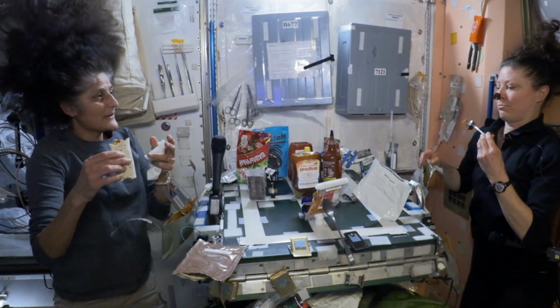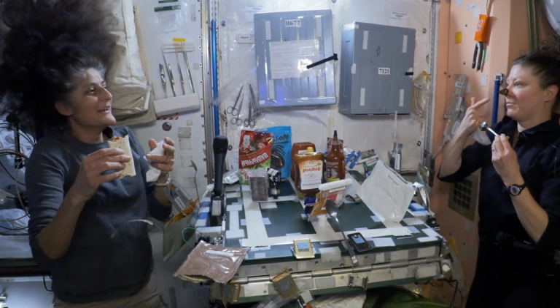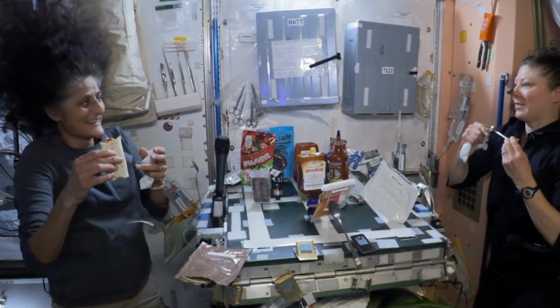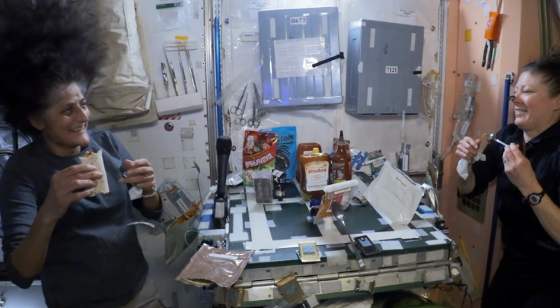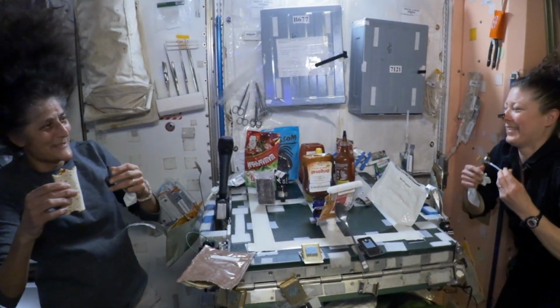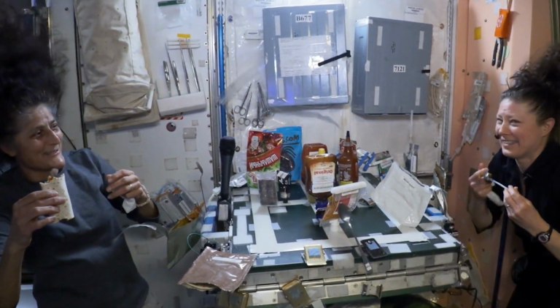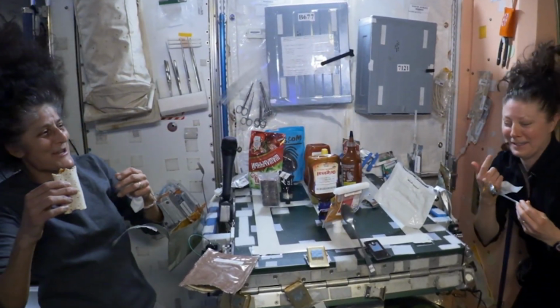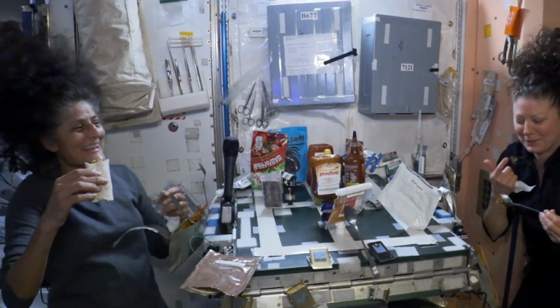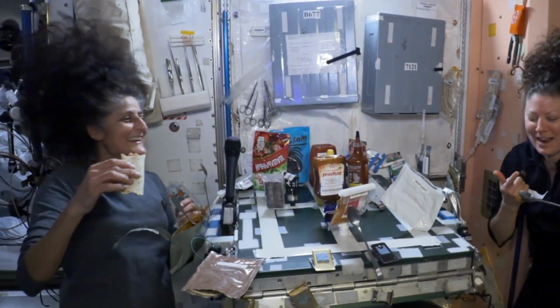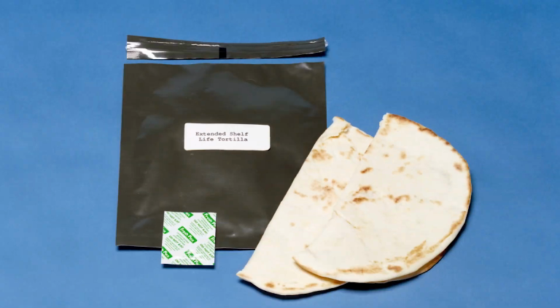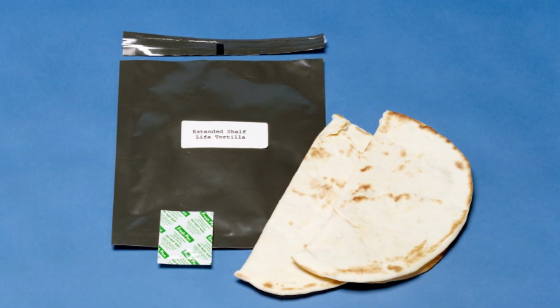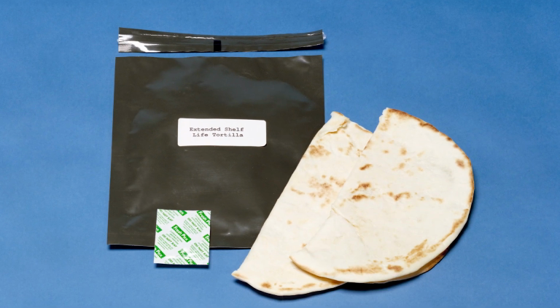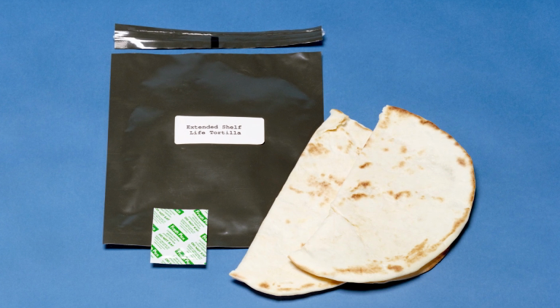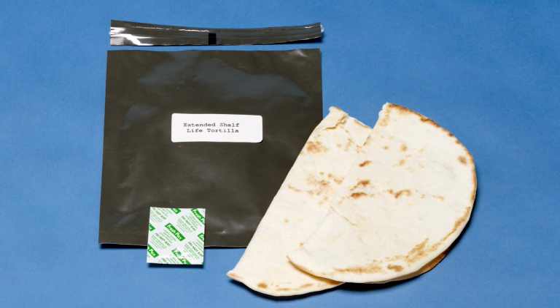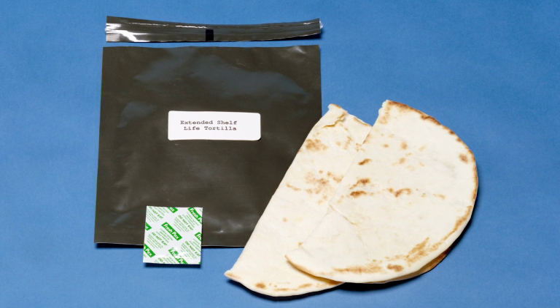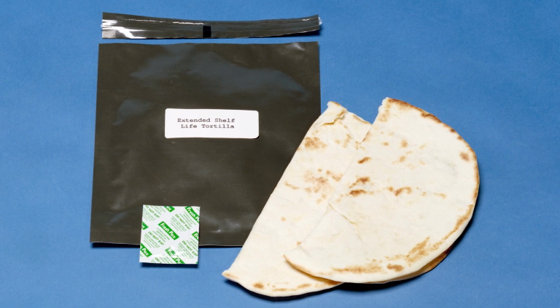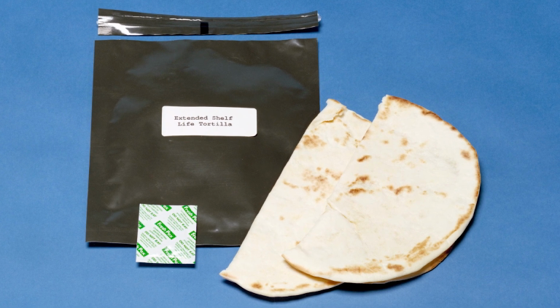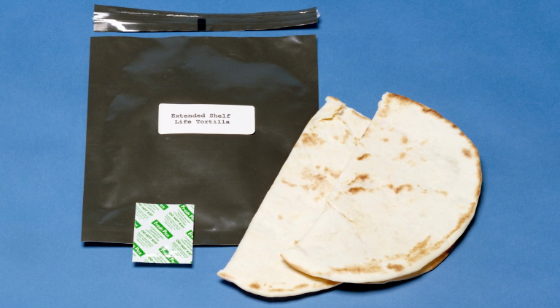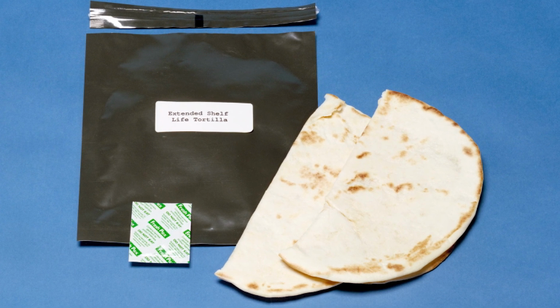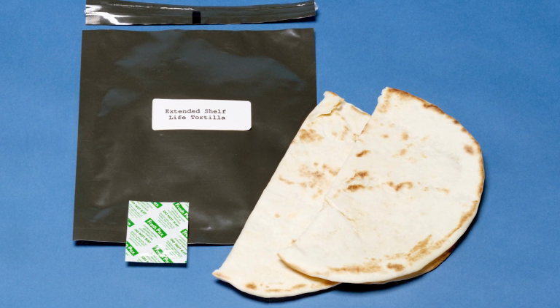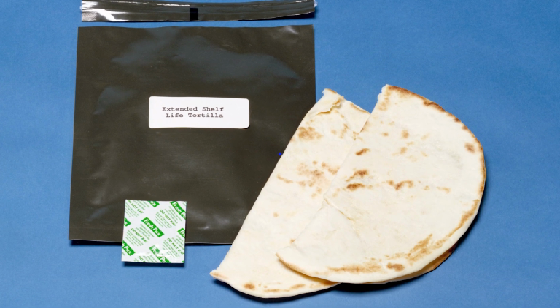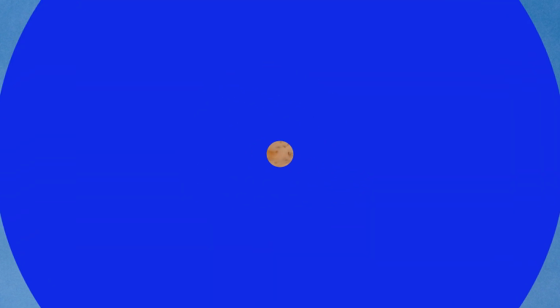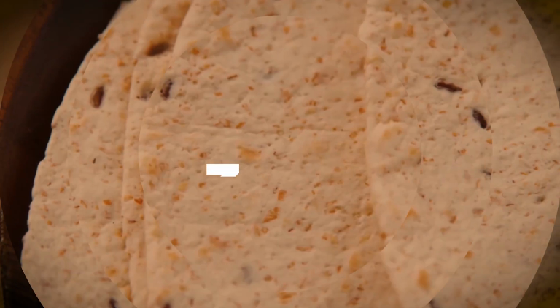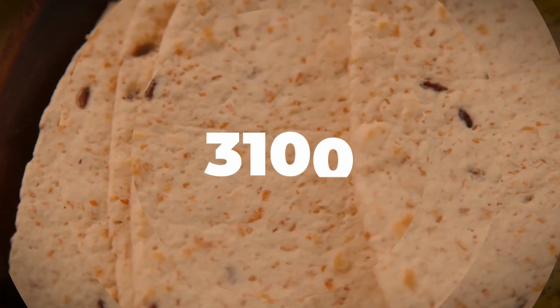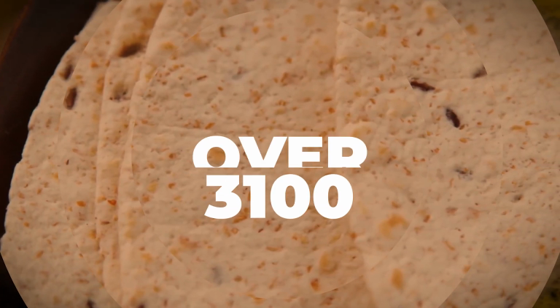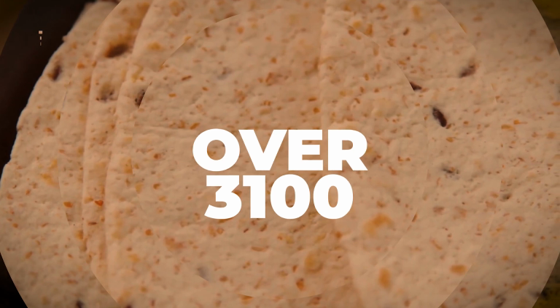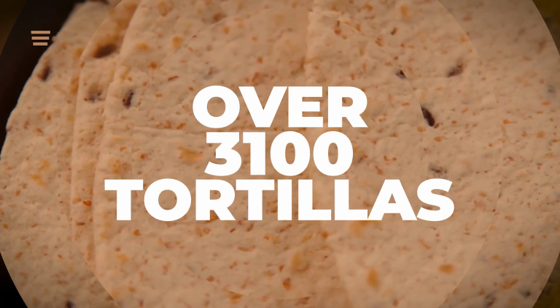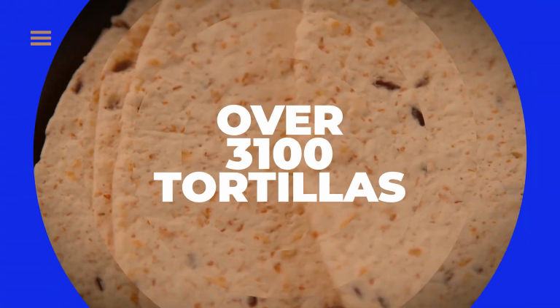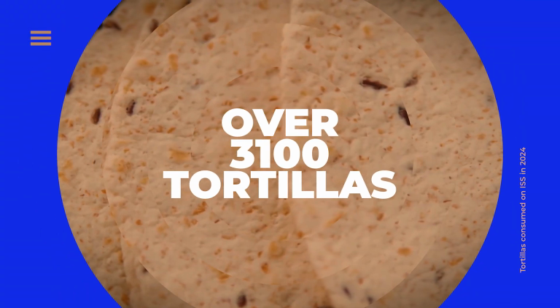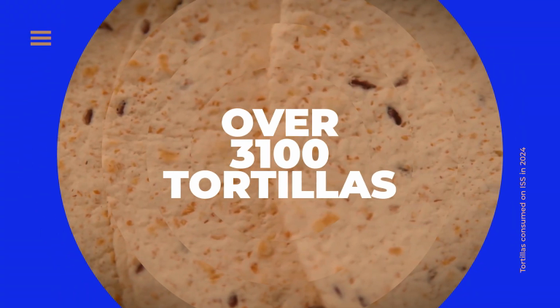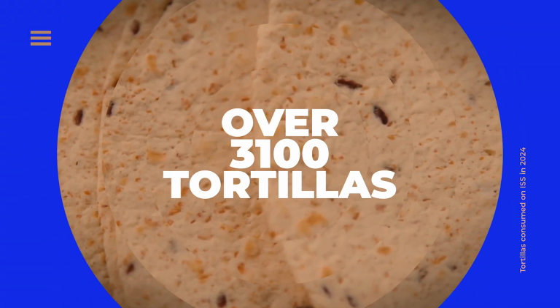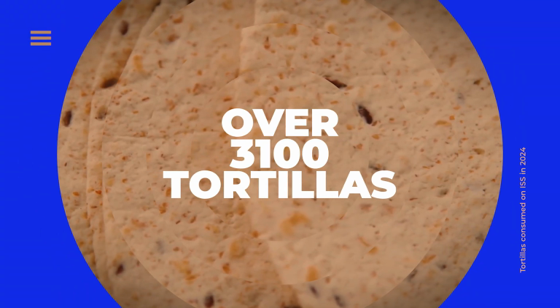But these aren't just any tortillas that you can purchase from the store. These space-bound tortillas are mold-resistant and have a shelf life of roughly 18 months. In 2024, over 3,100 tortillas were consumed on station.